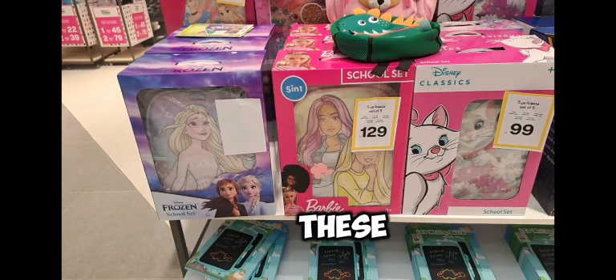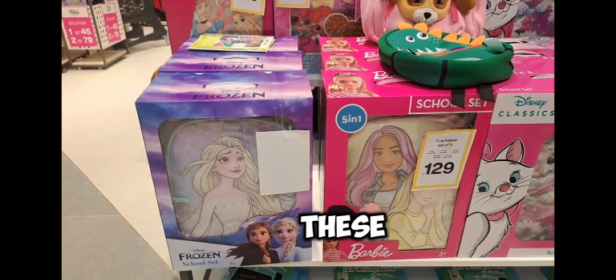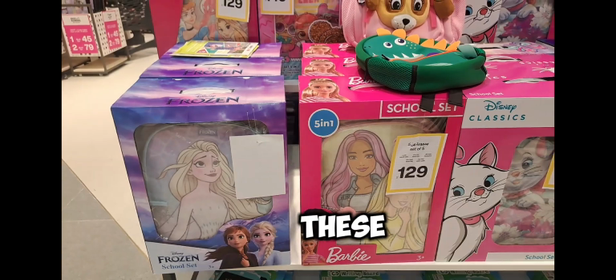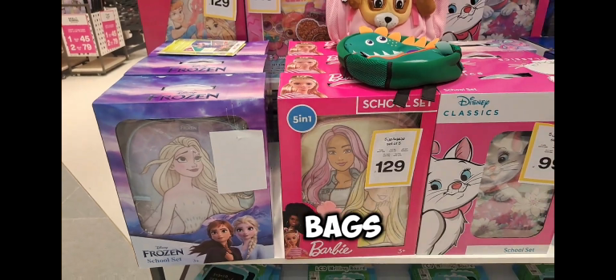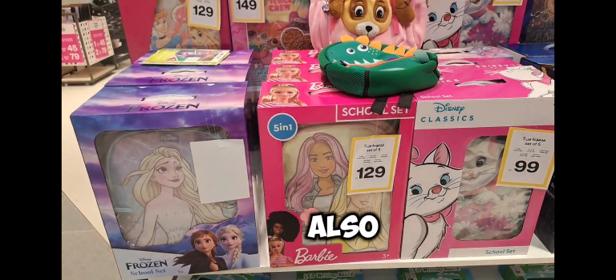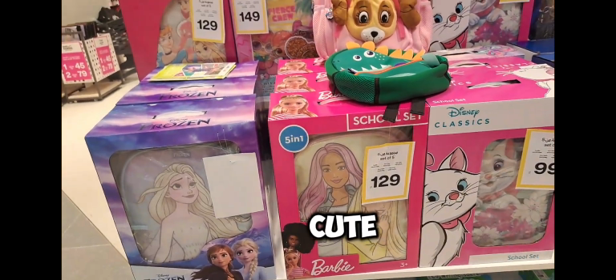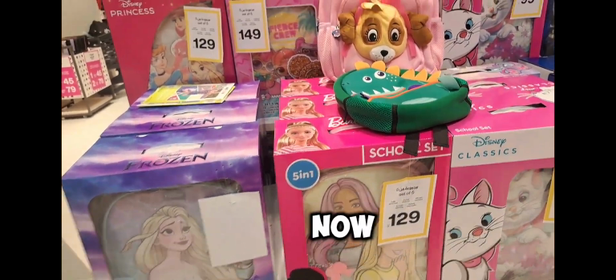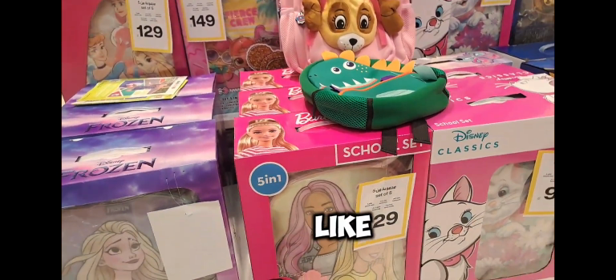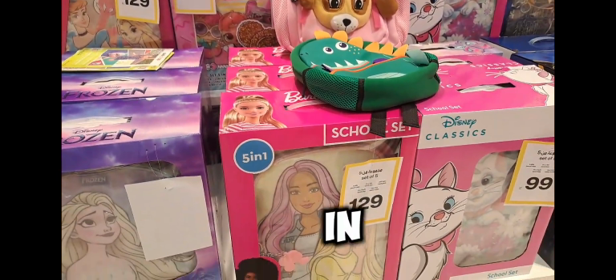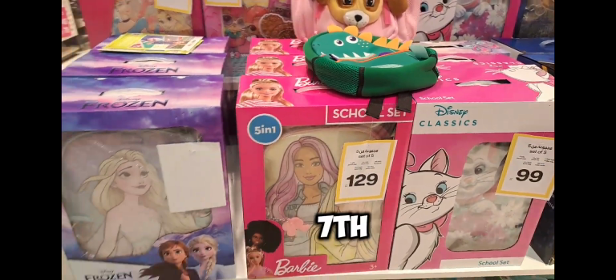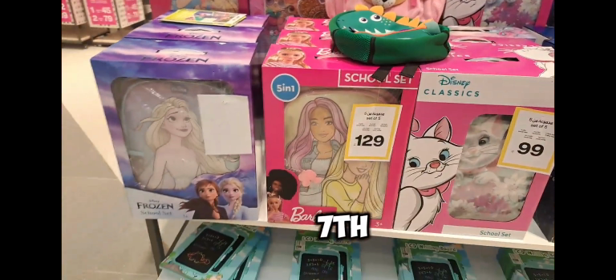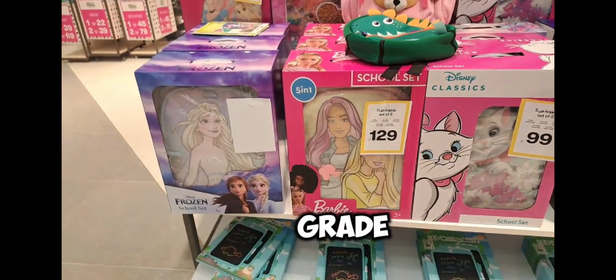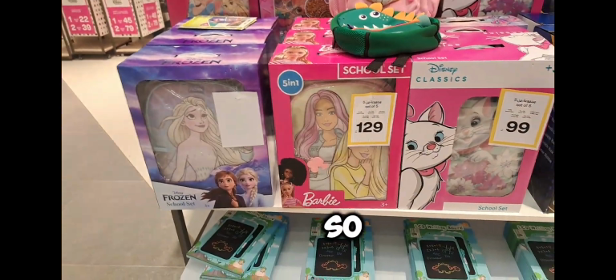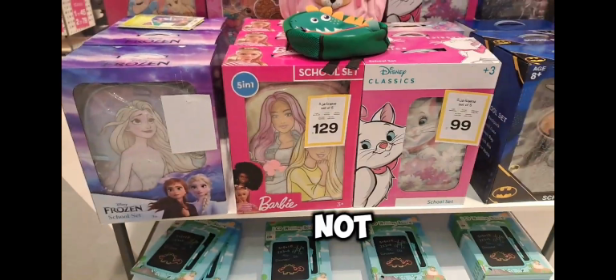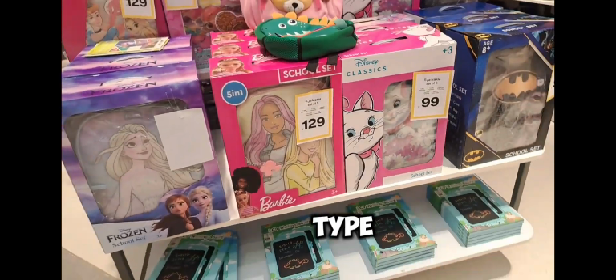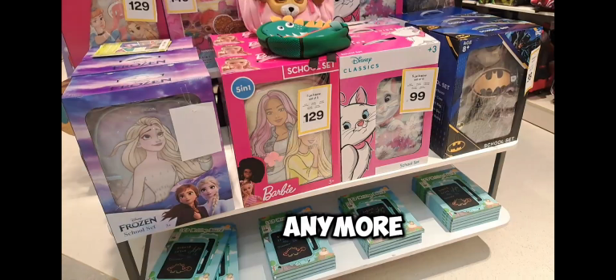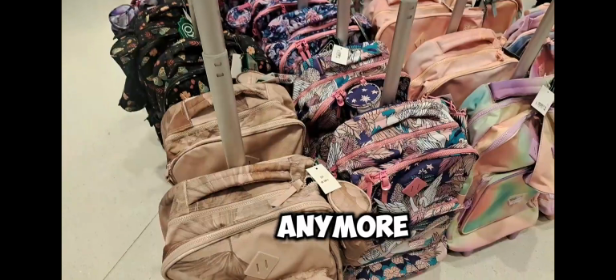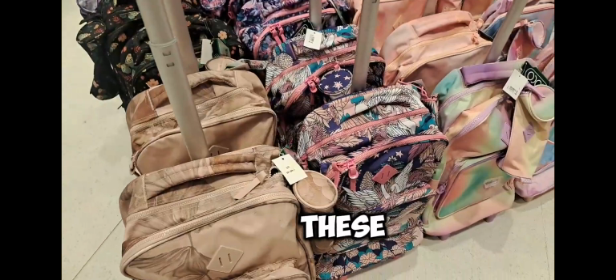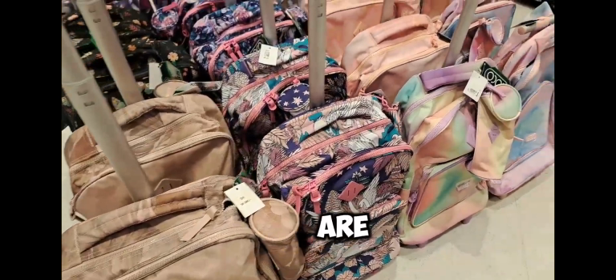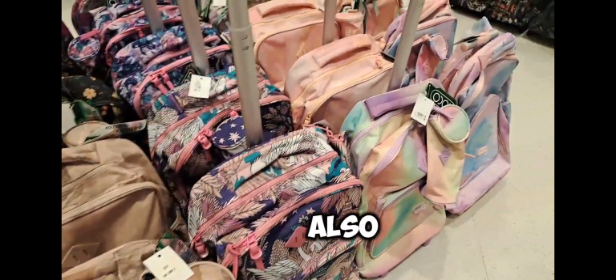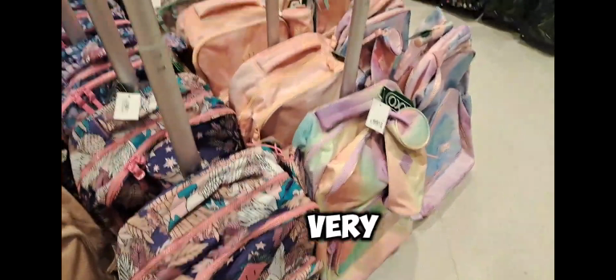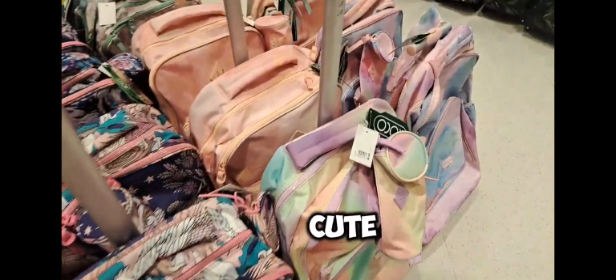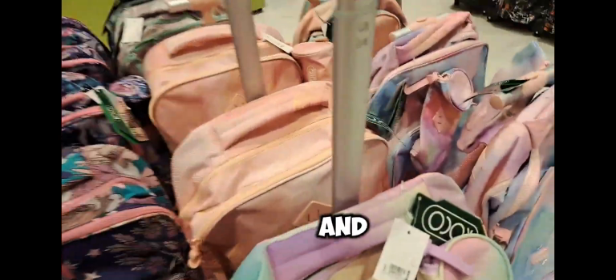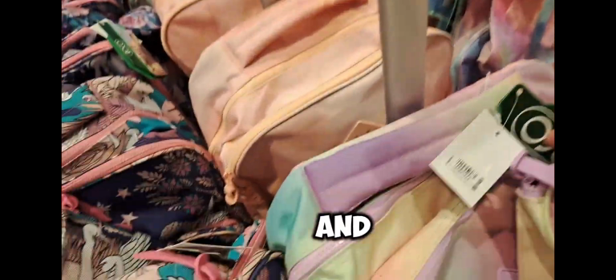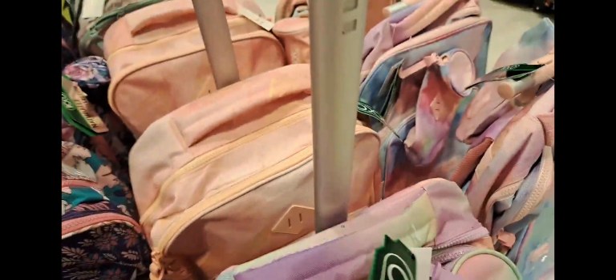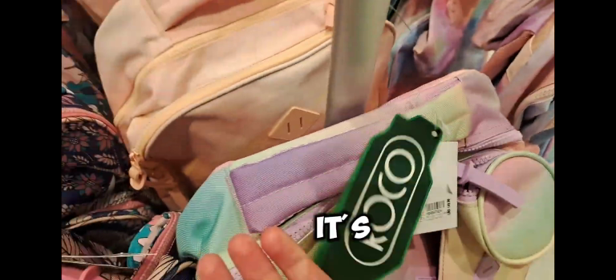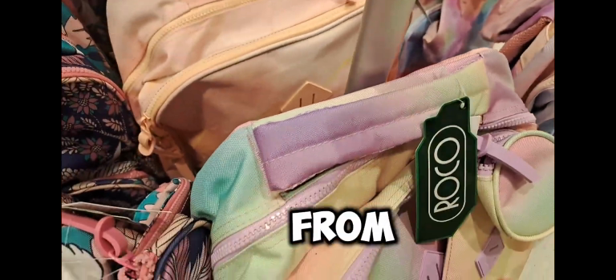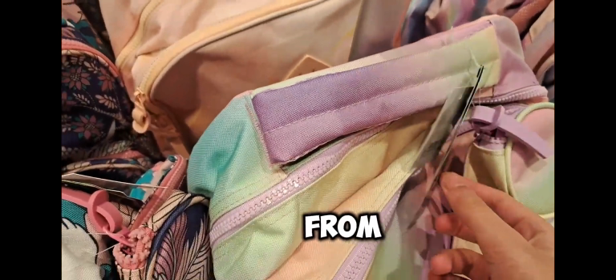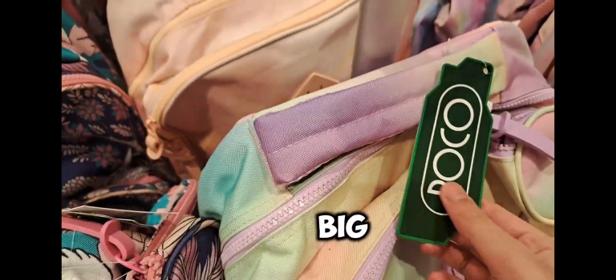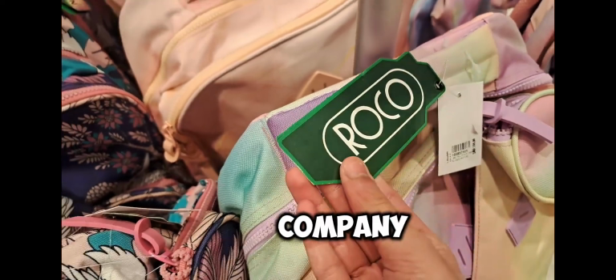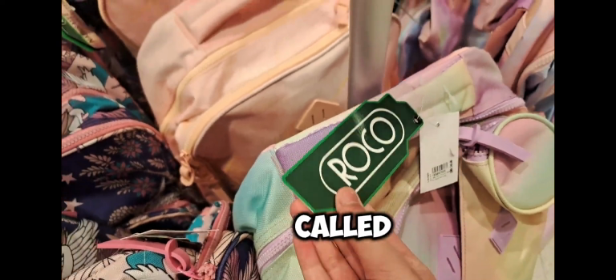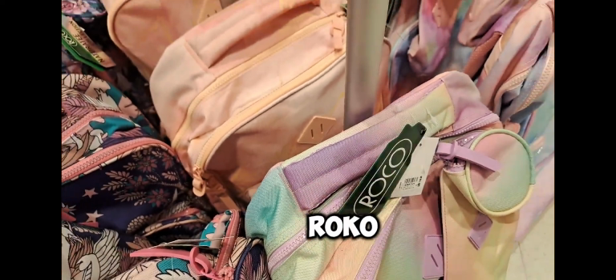These bags are also cute but since I am in seventh grade, this is not my type anymore. These bags are also very very cute and they're from a big company called Rocker.